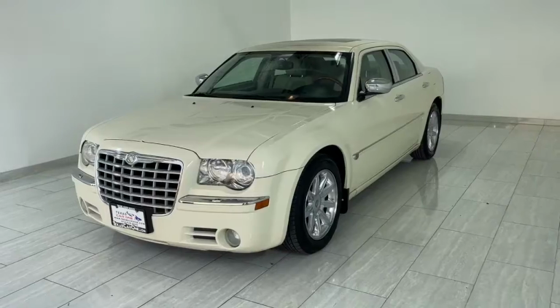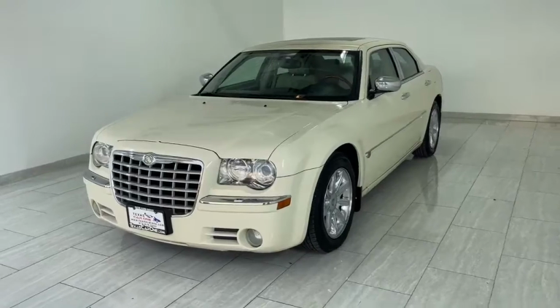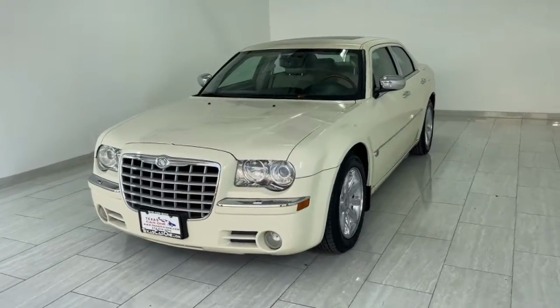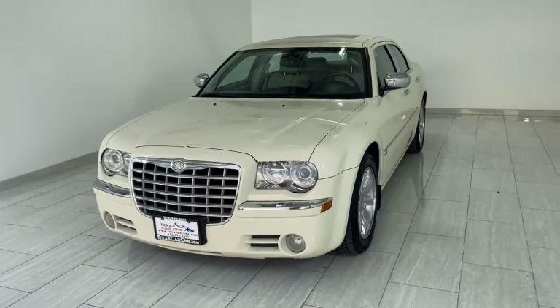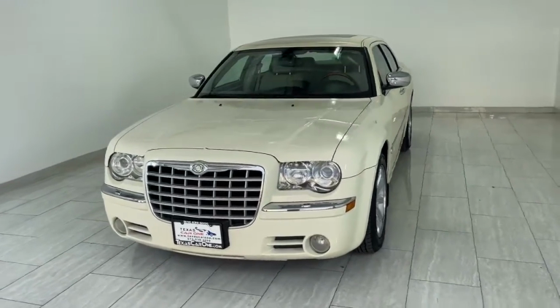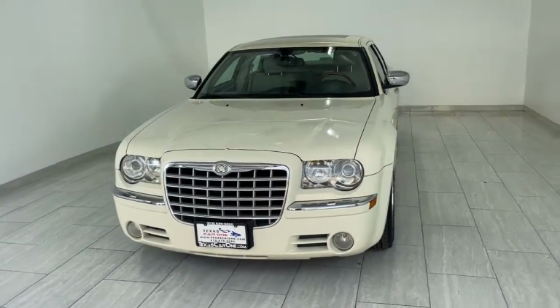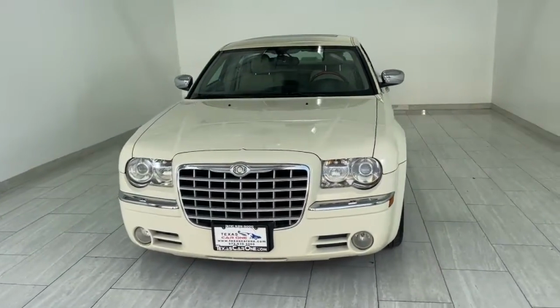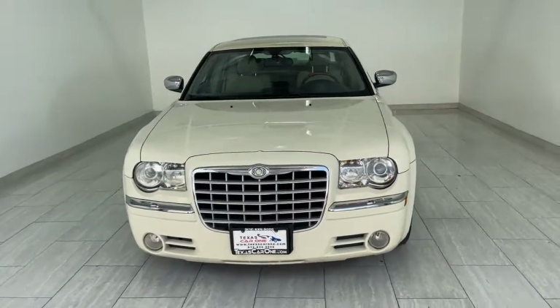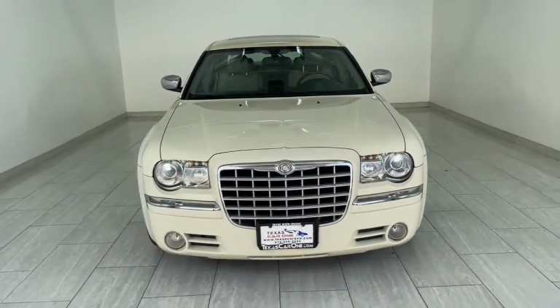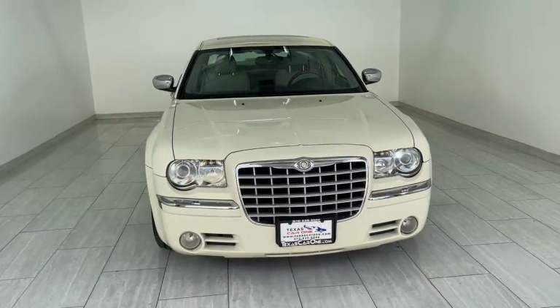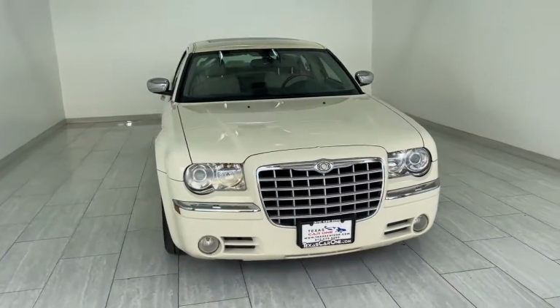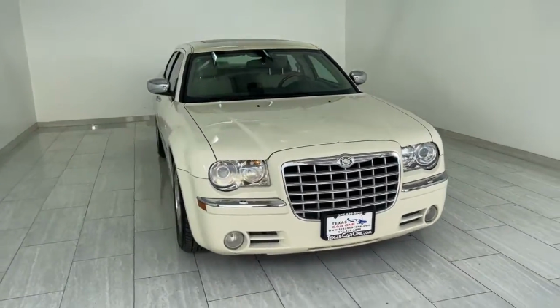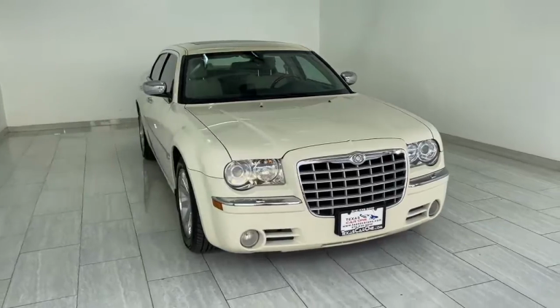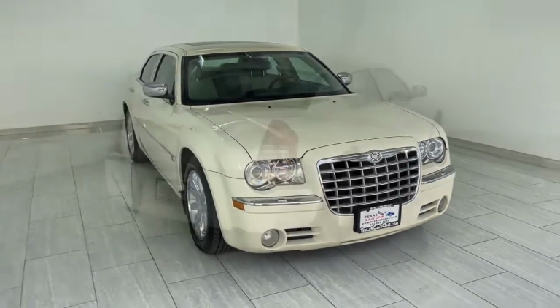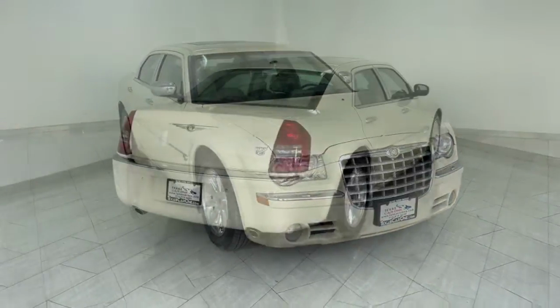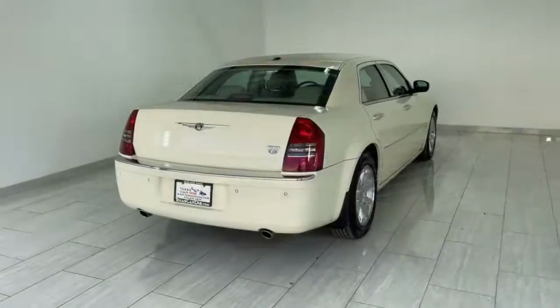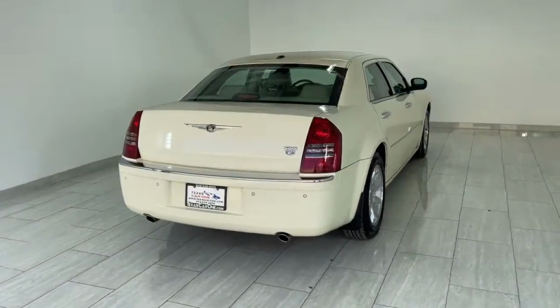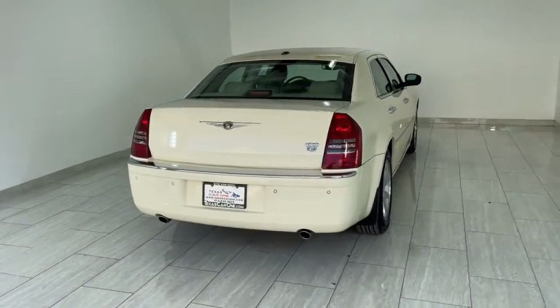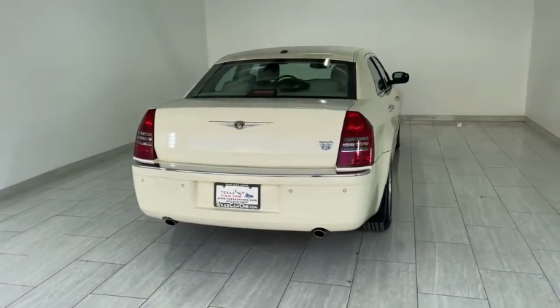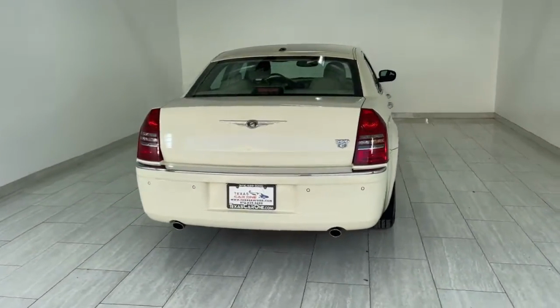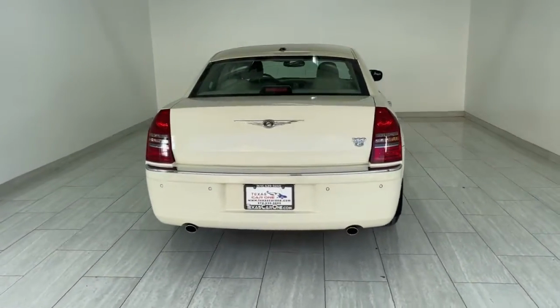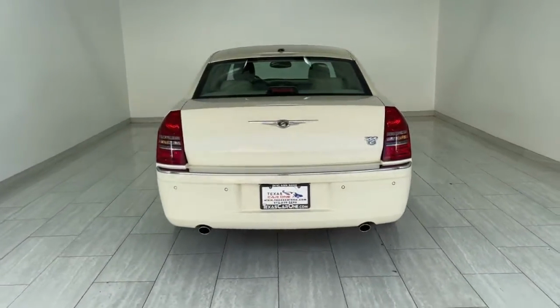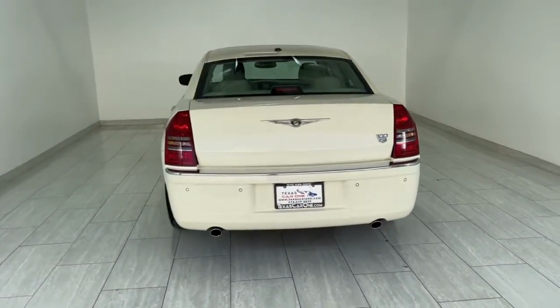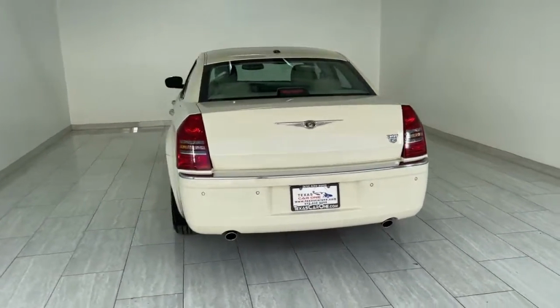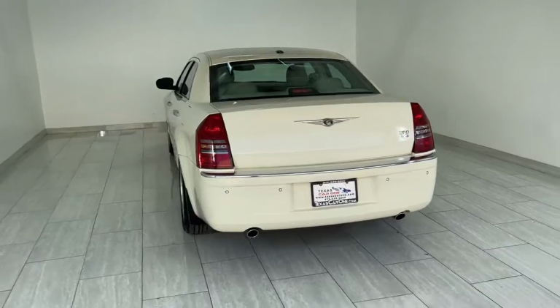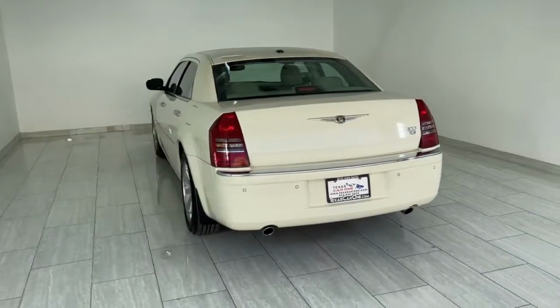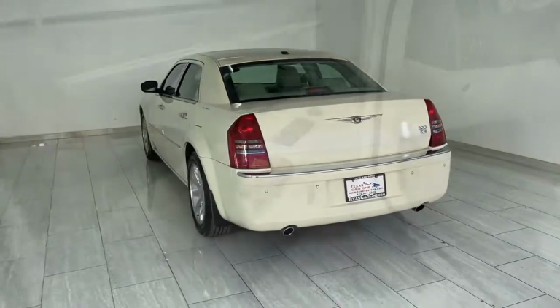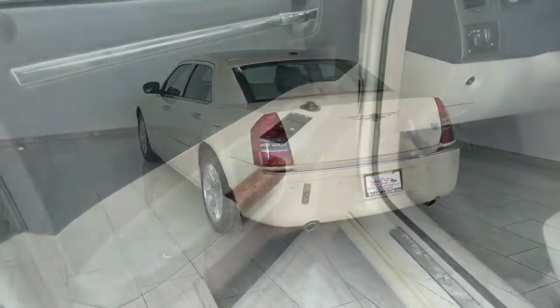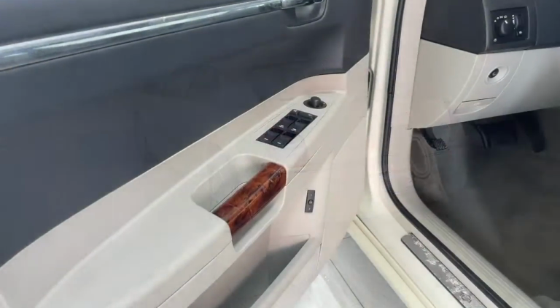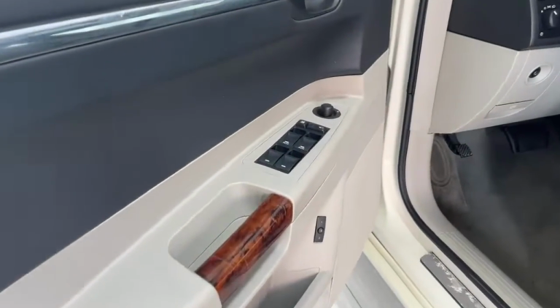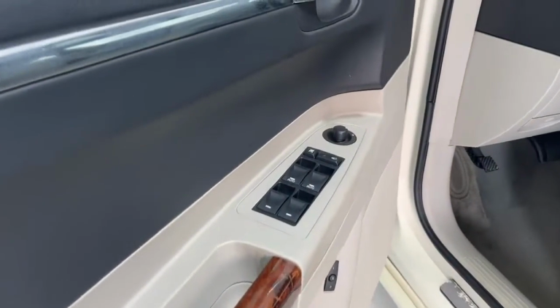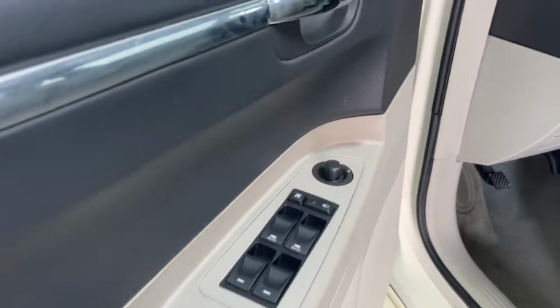Take a moment to check out the 2006 Chrysler 300. The 300 delivers the smart technology you need to be safe and connected, a ride that's smooth and quiet, and bold styling that conveys an air of distinction.